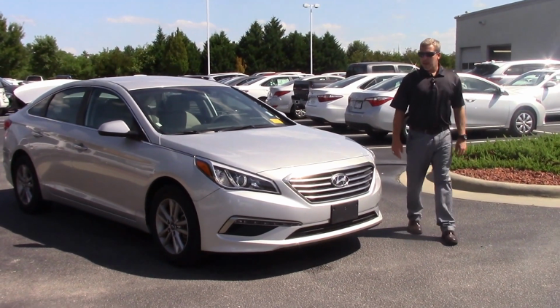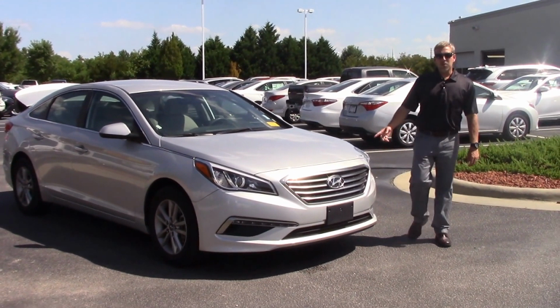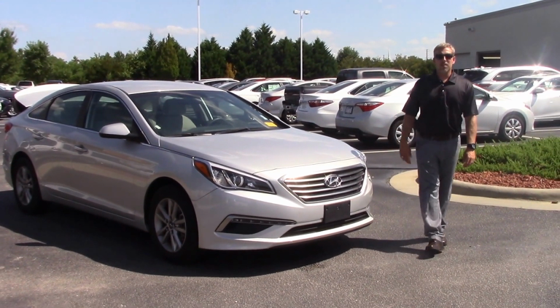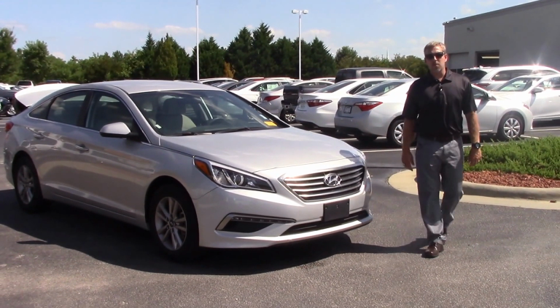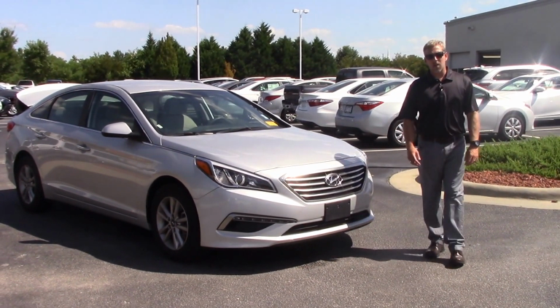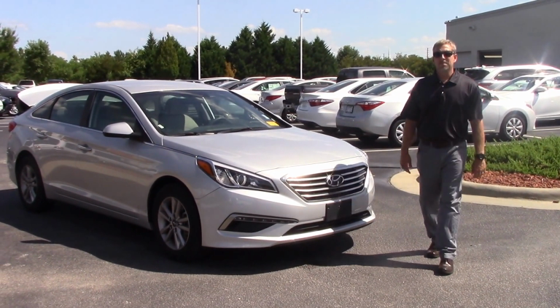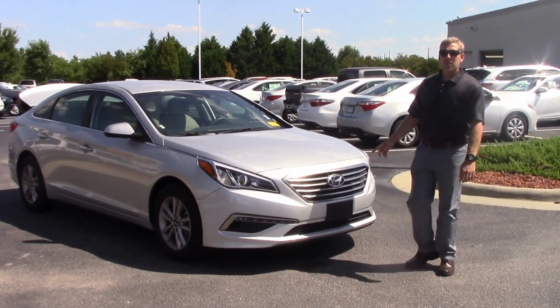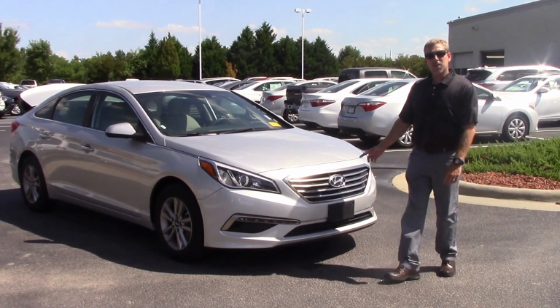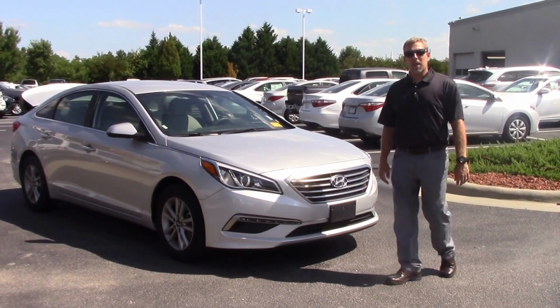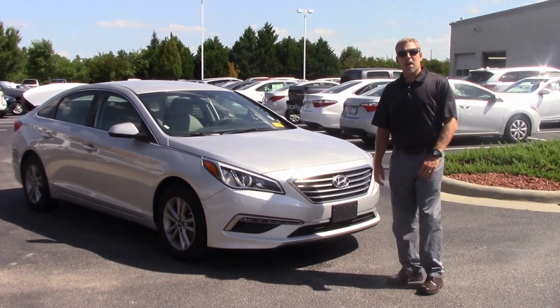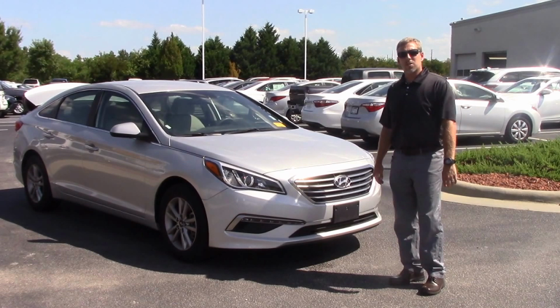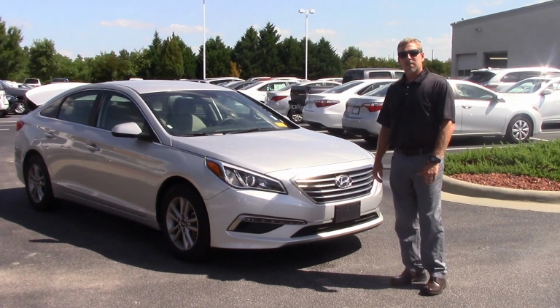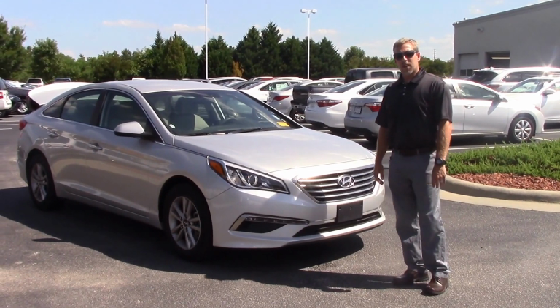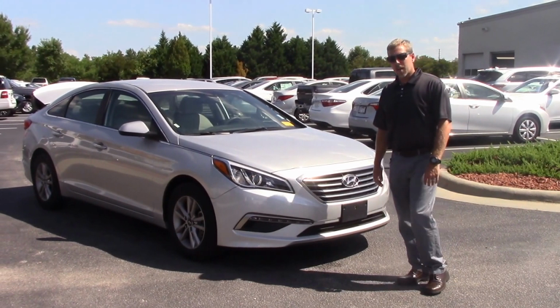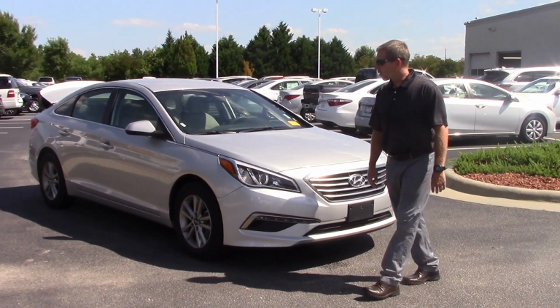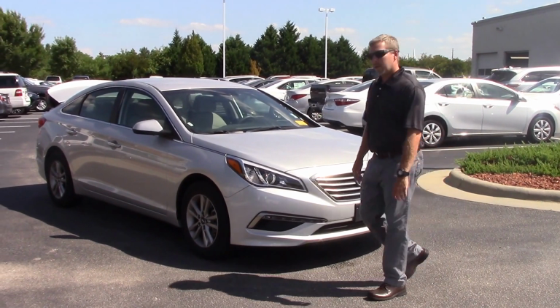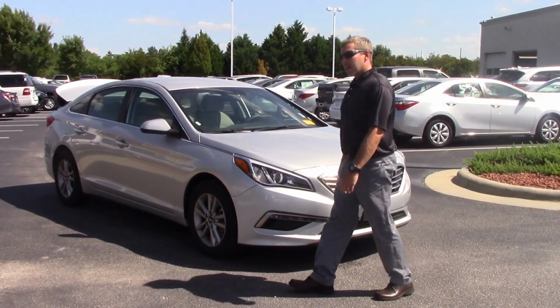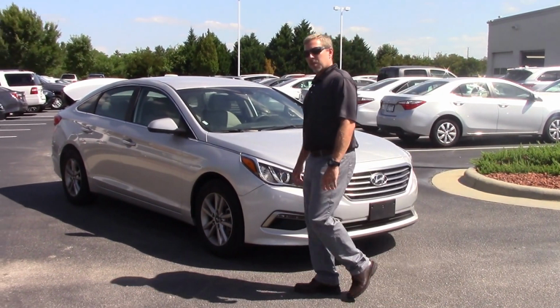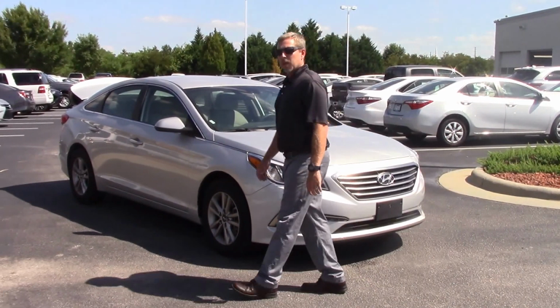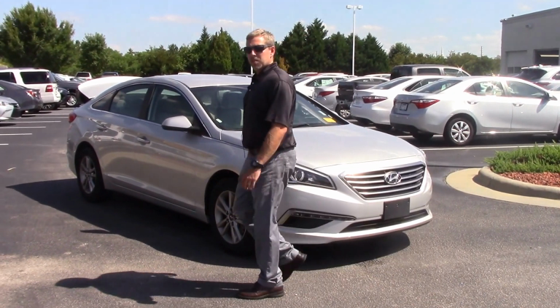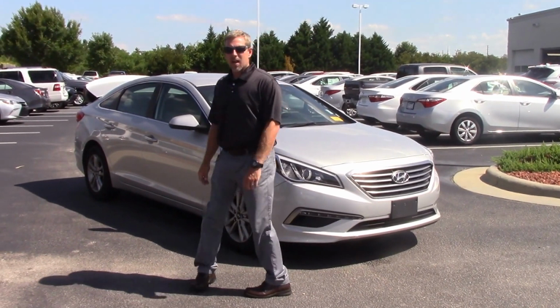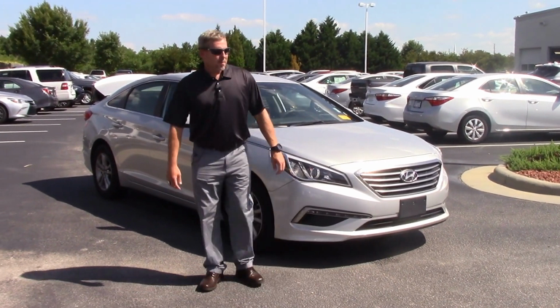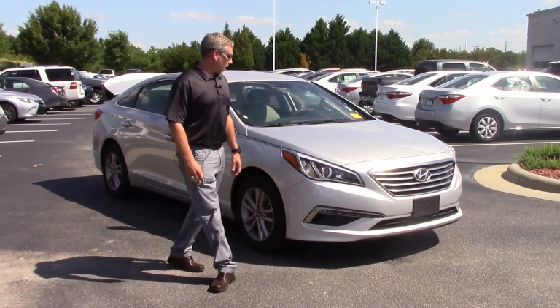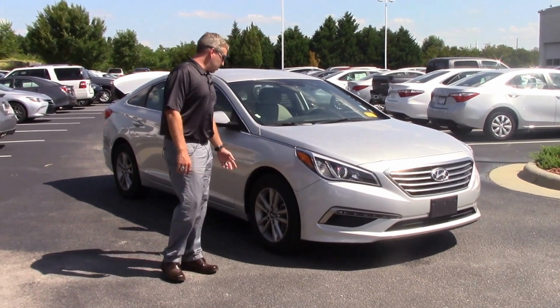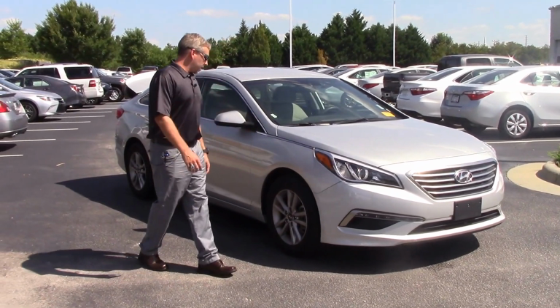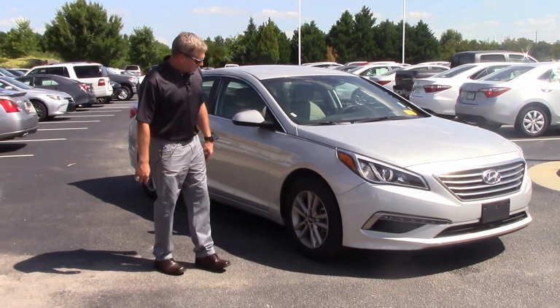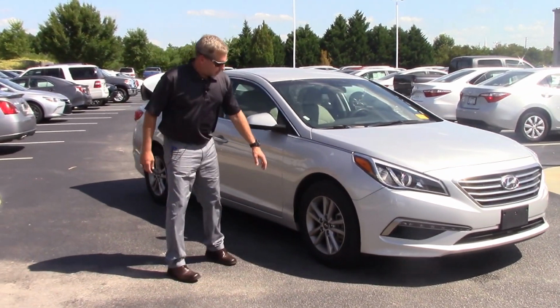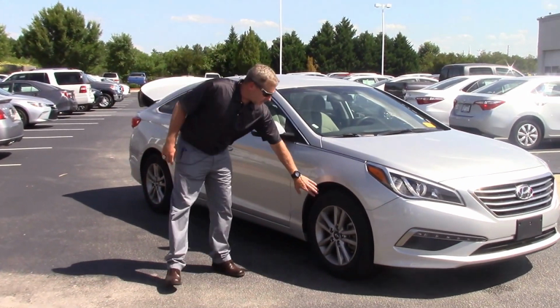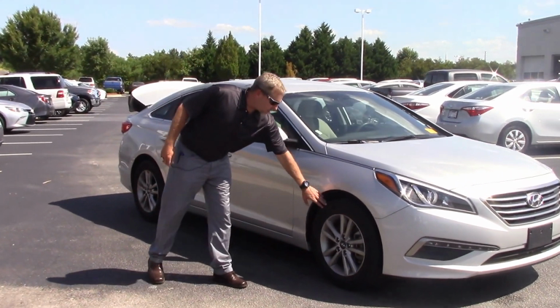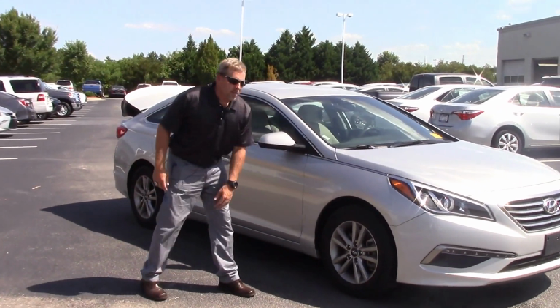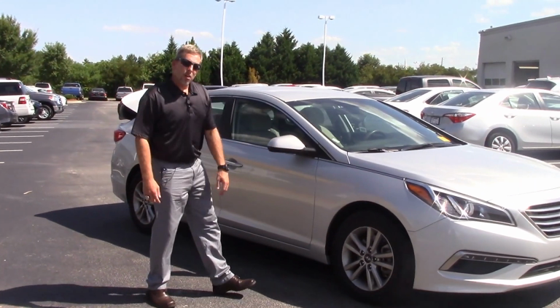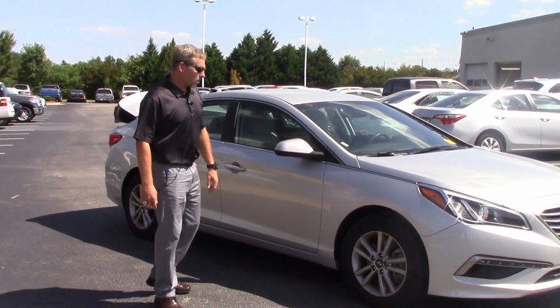As you can see, it's a silver color, very good on gas mileage, very economical car. As we come around to the side, you can also see nice tires here — Hankooks.